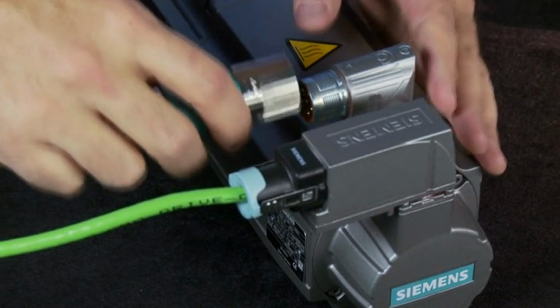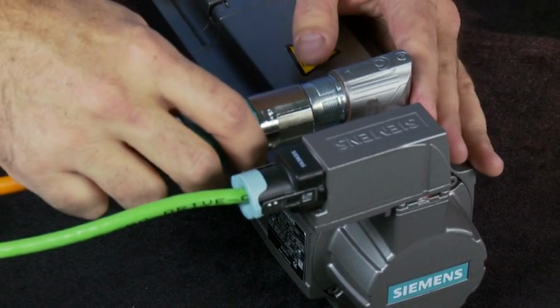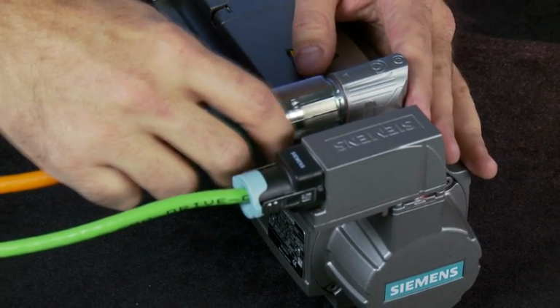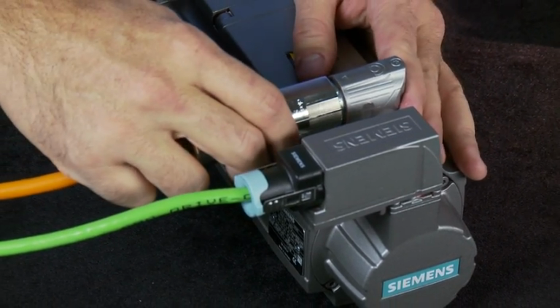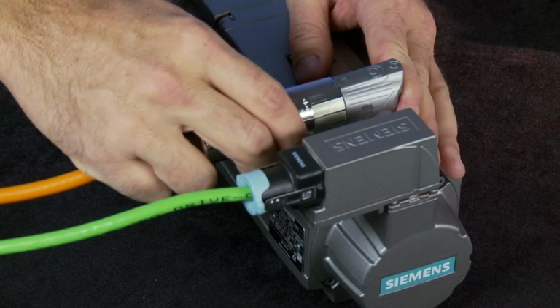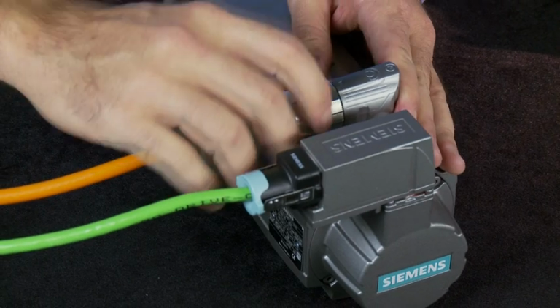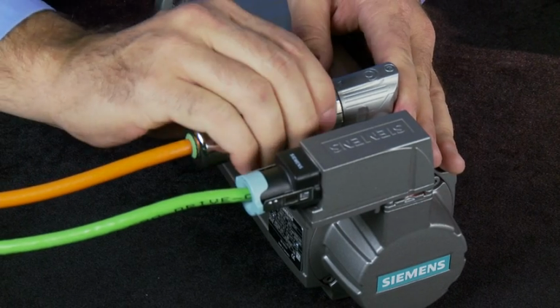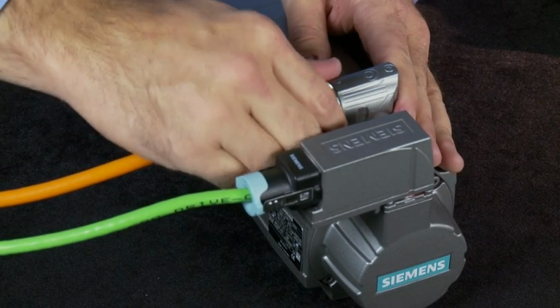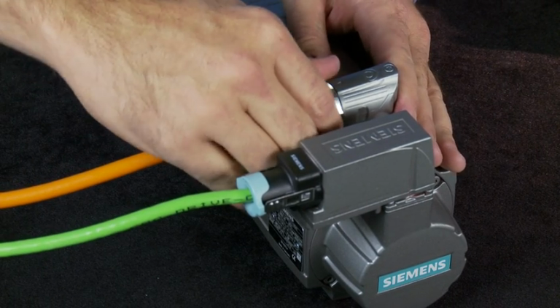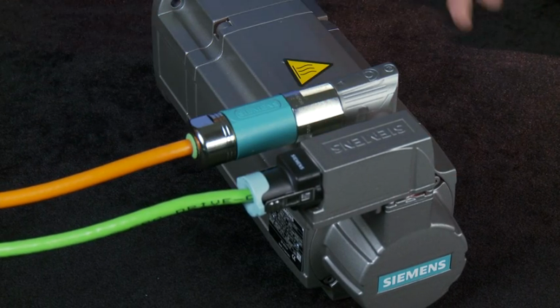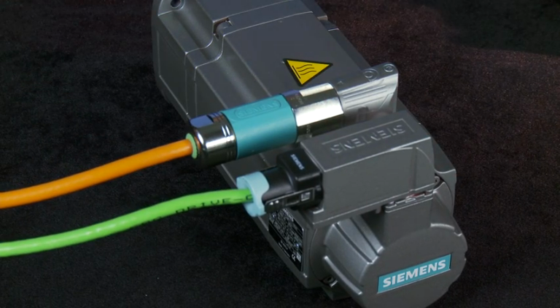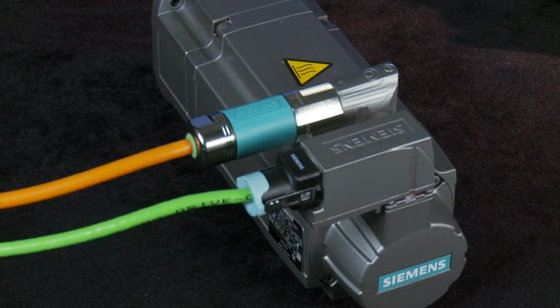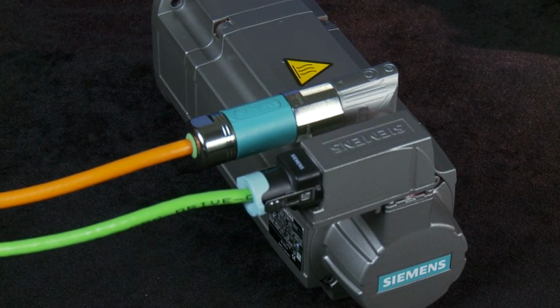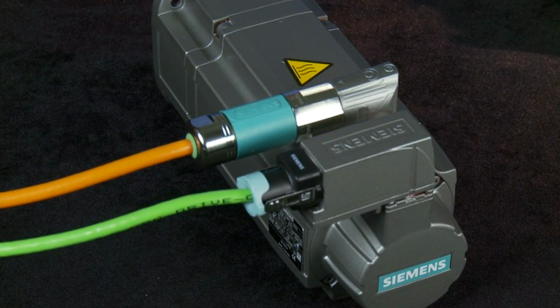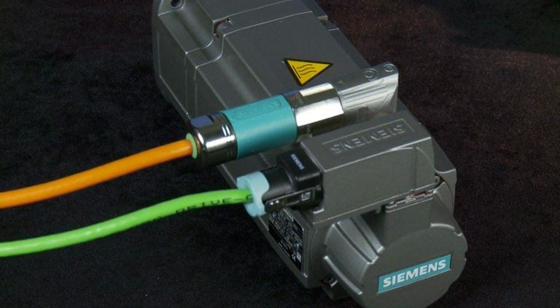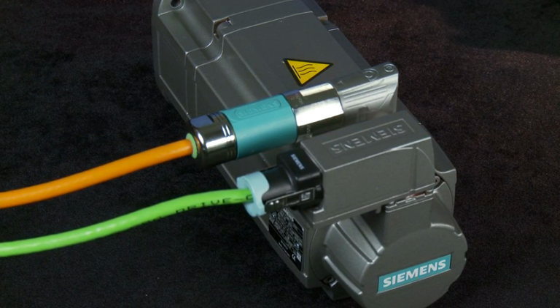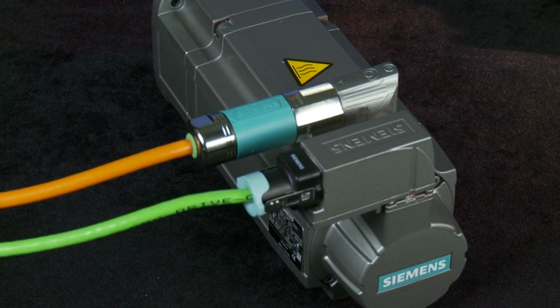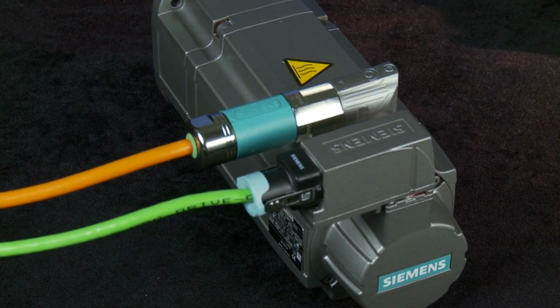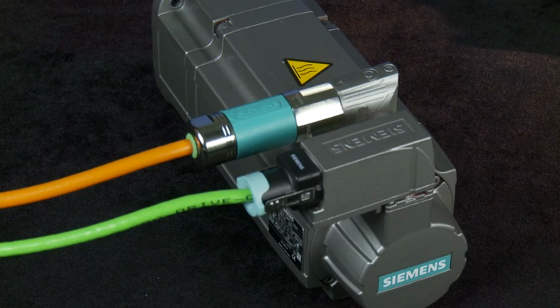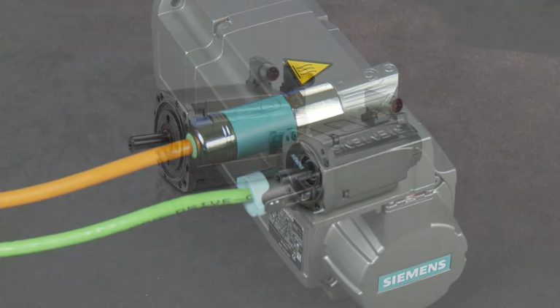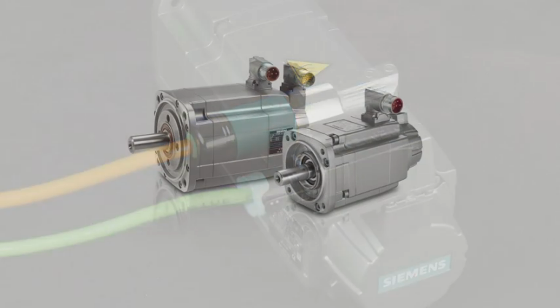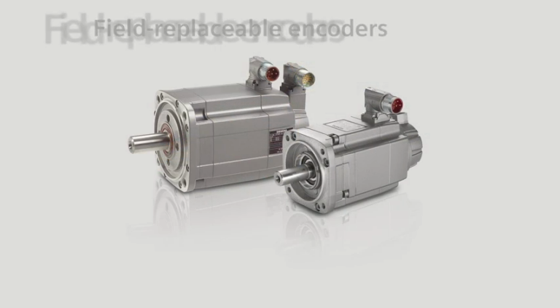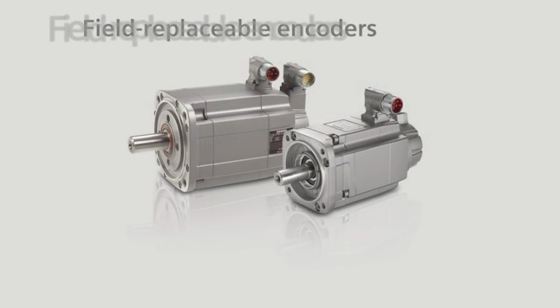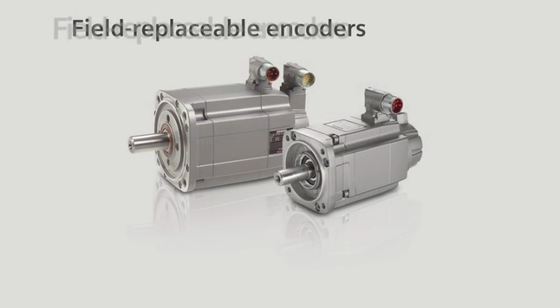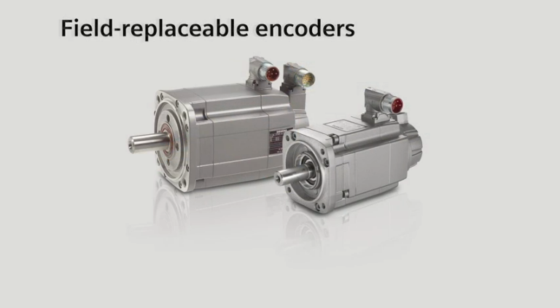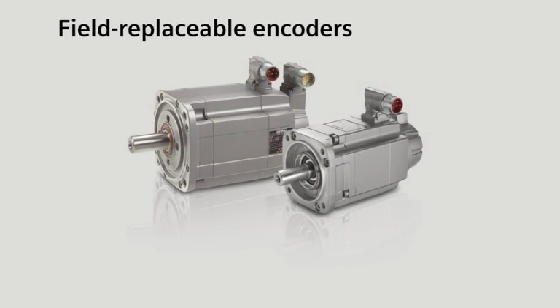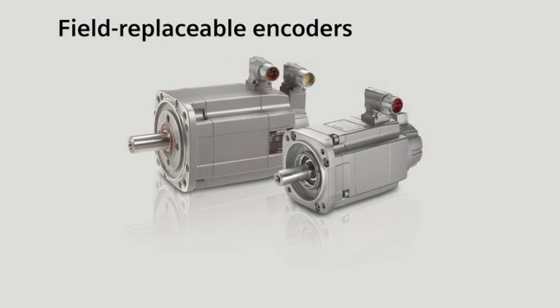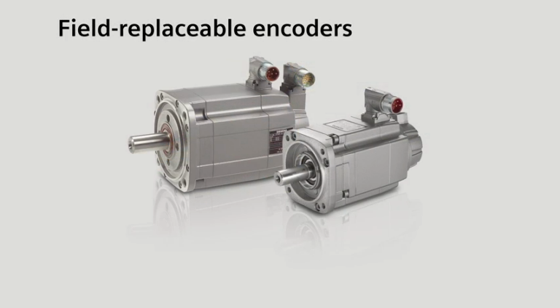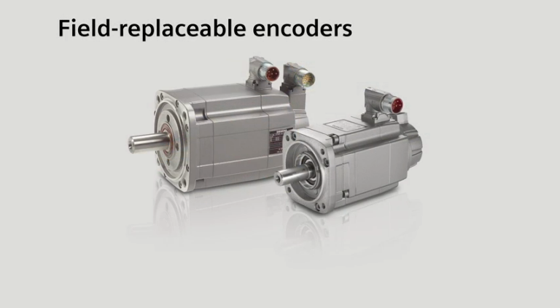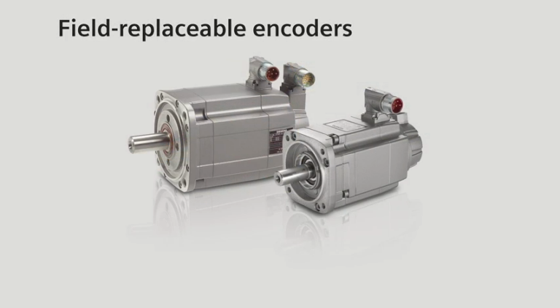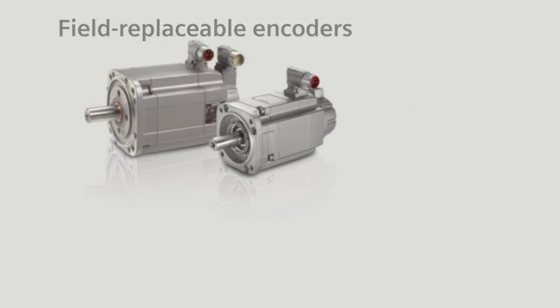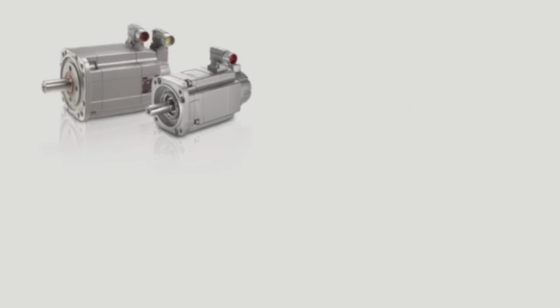When your system is enhanced by Siemens' motion control, high performance and ease of use go hand in hand. So bring higher performance and ease of use to your motion control application with advanced servo motor technology from Siemens.